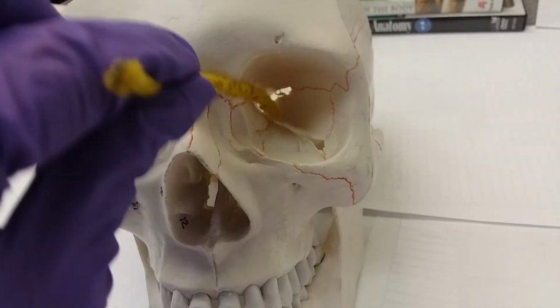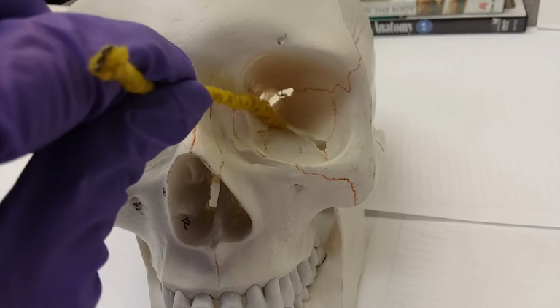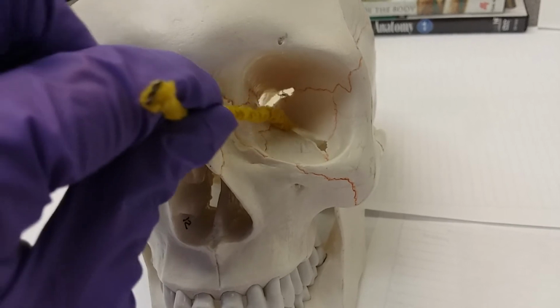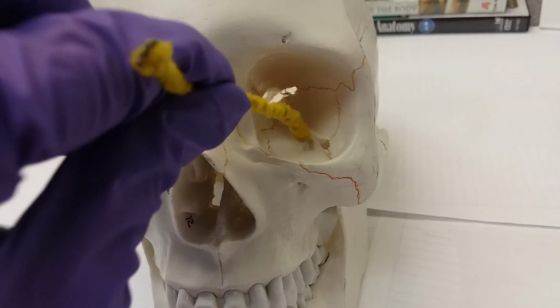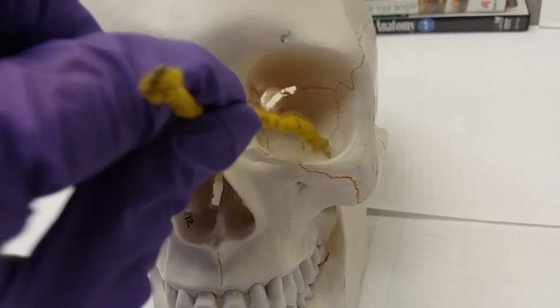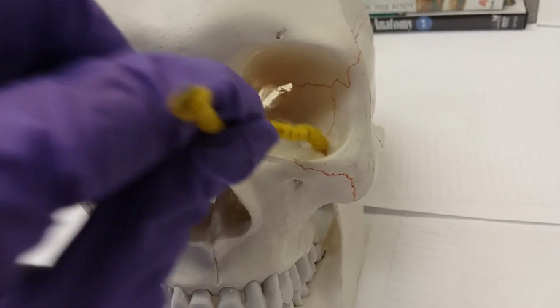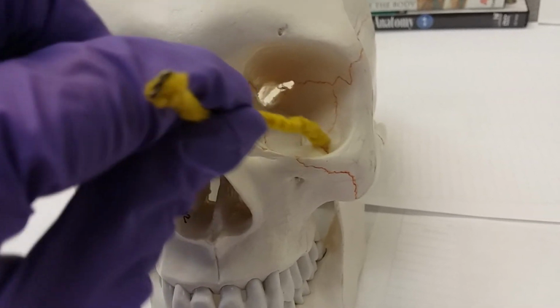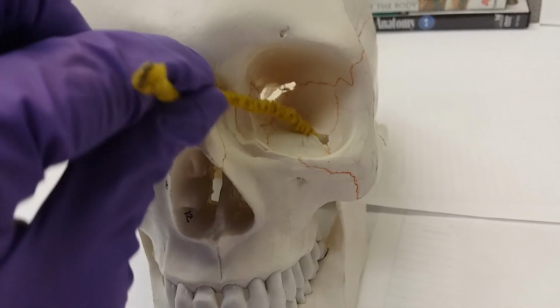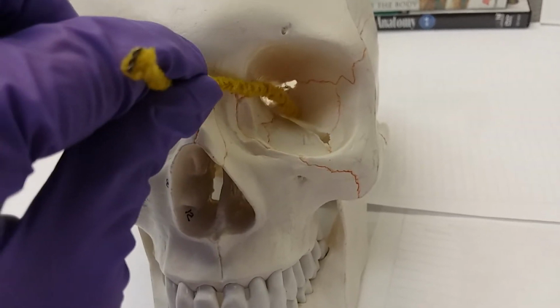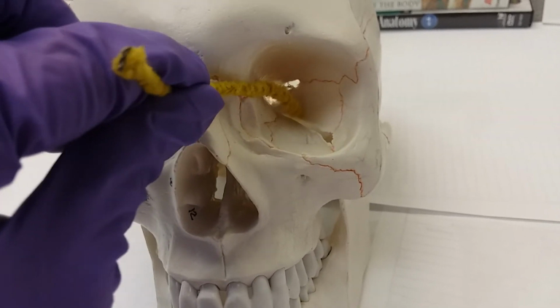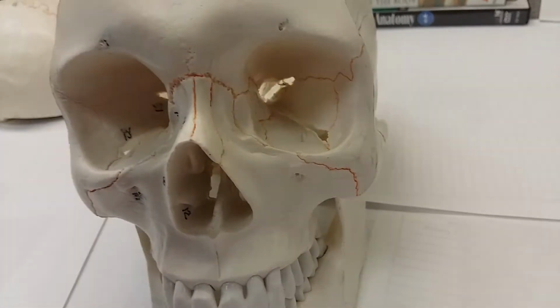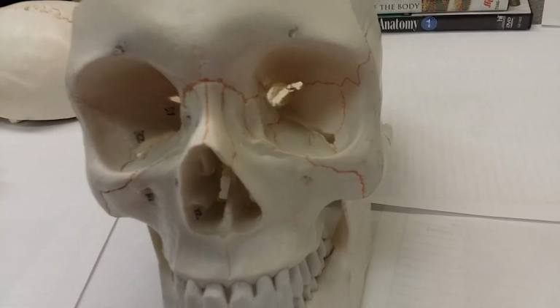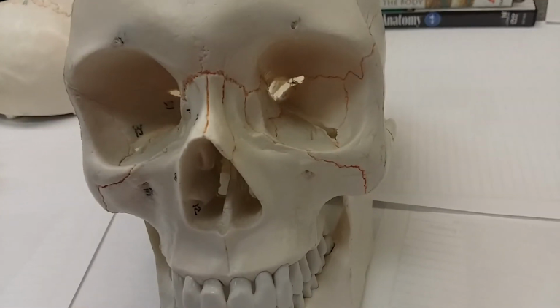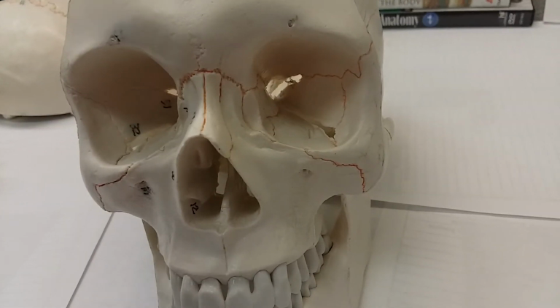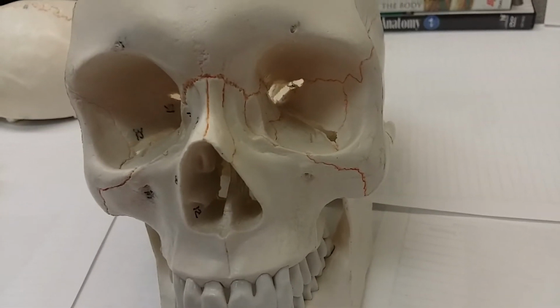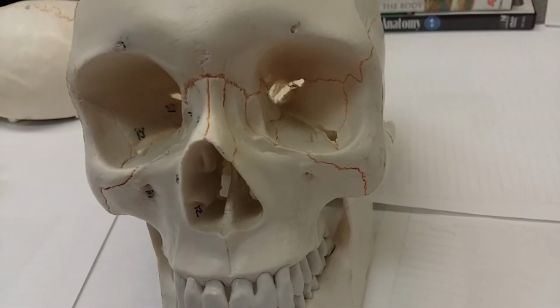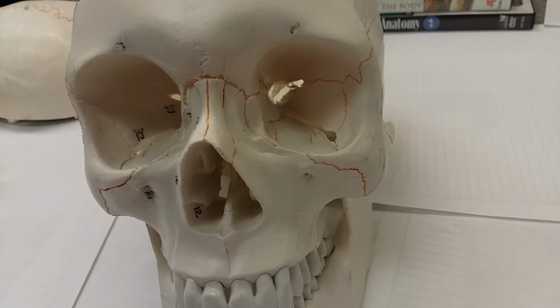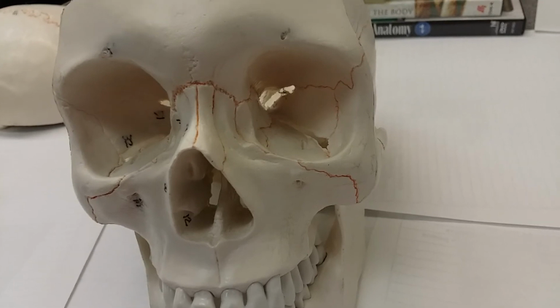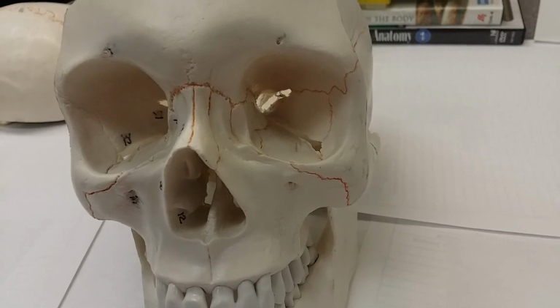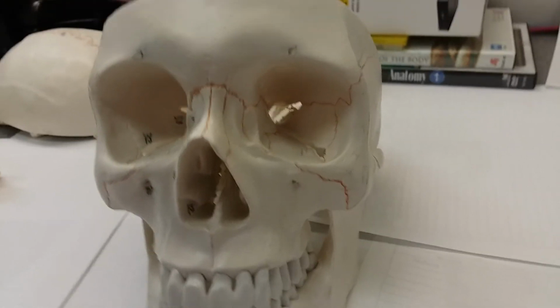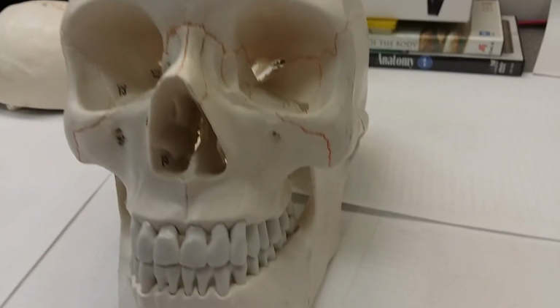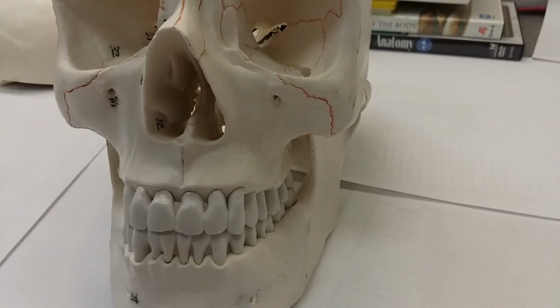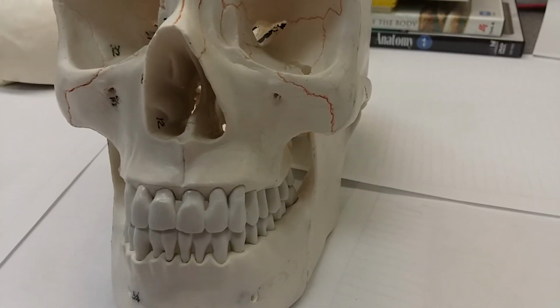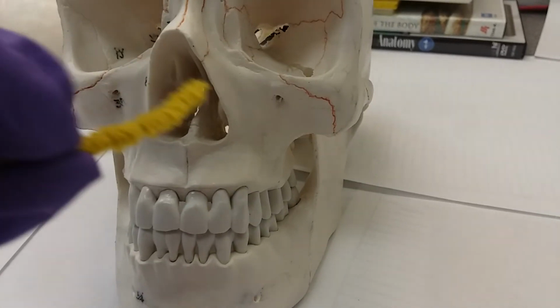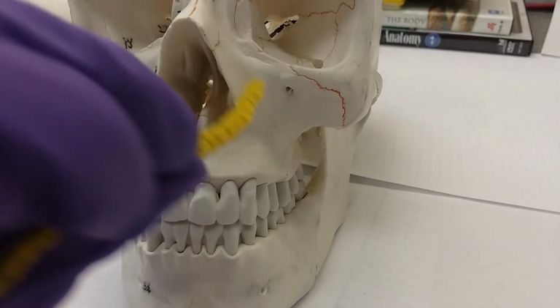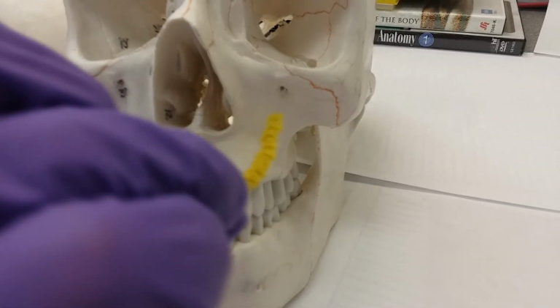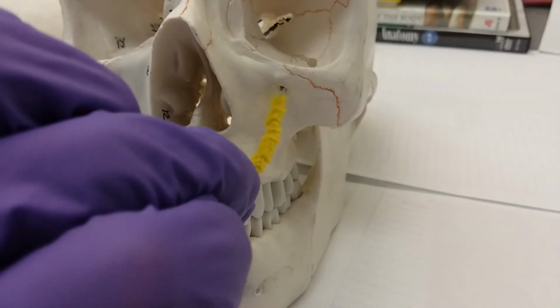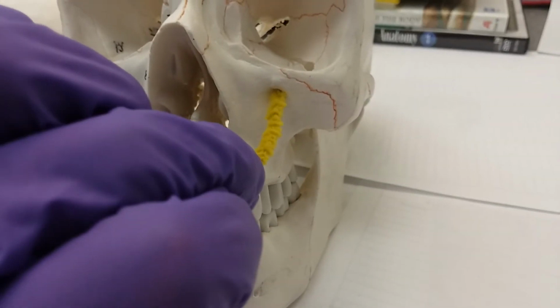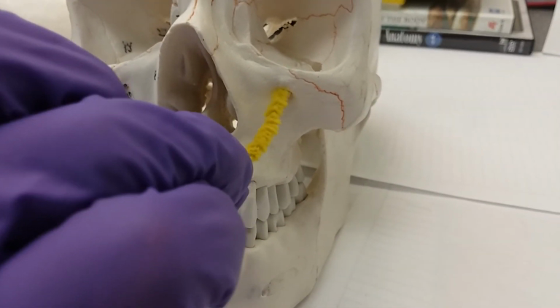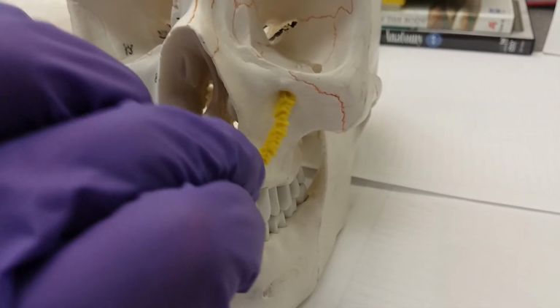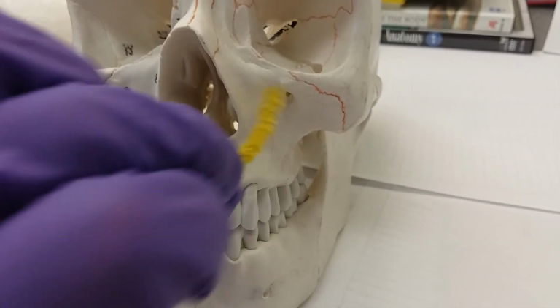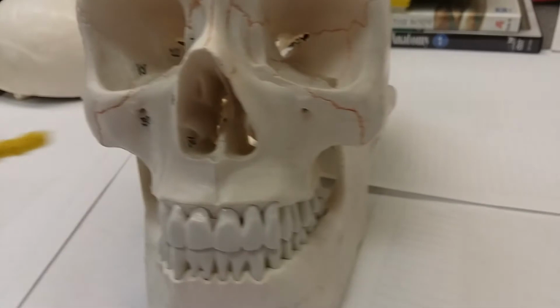Running all the way through. We're gonna have our infraorbital foramen. If we look down and see this hole, this is our infraorbital foramen.